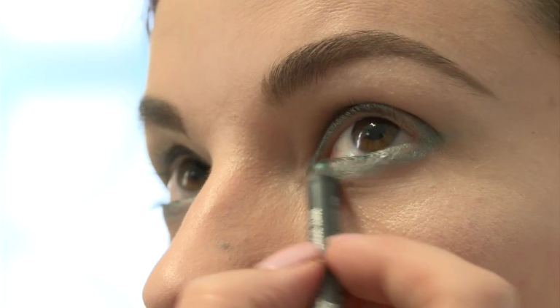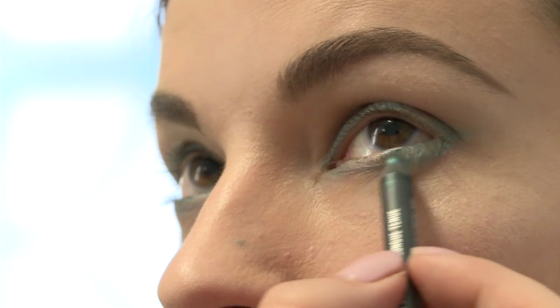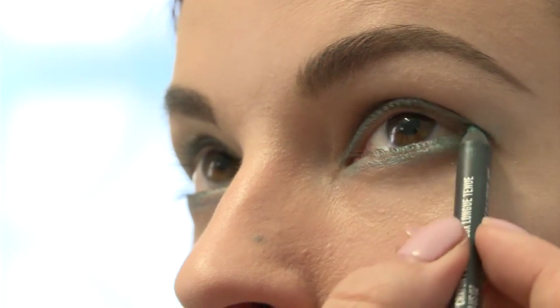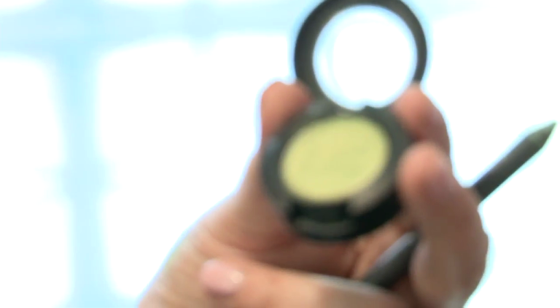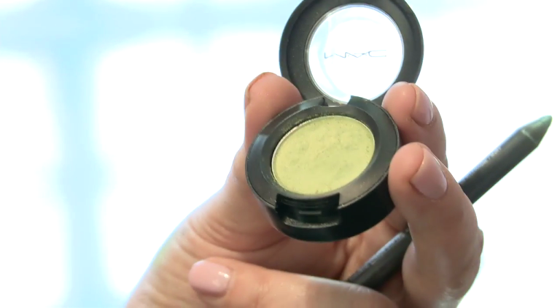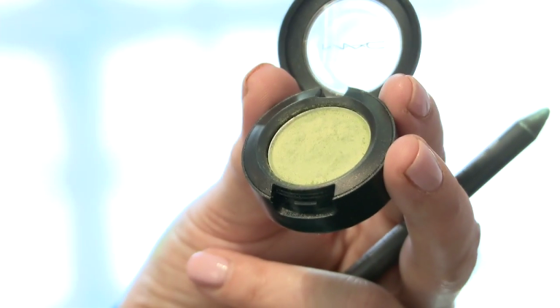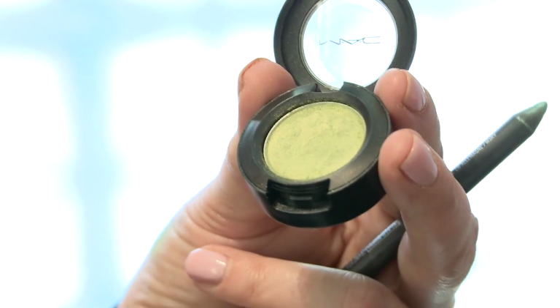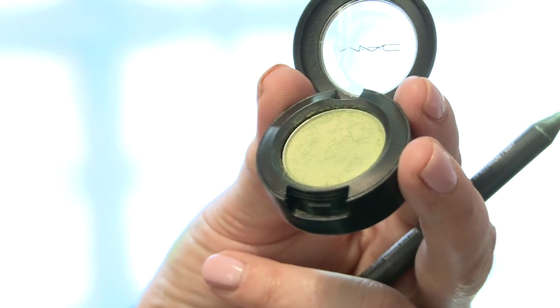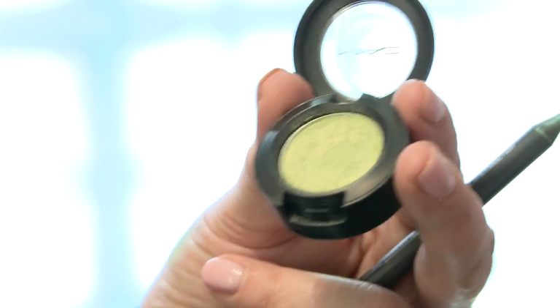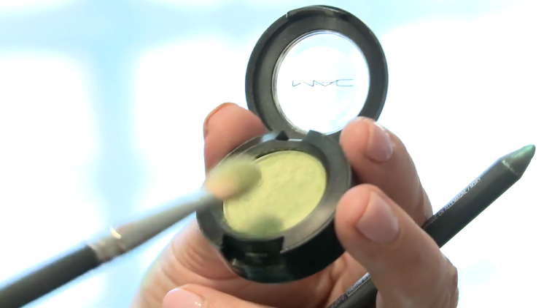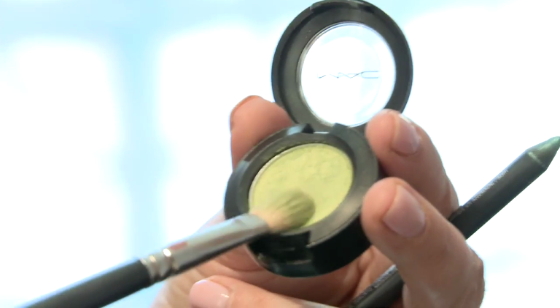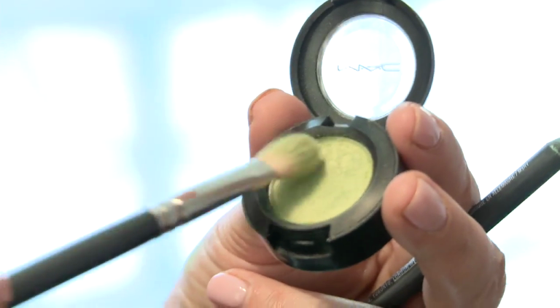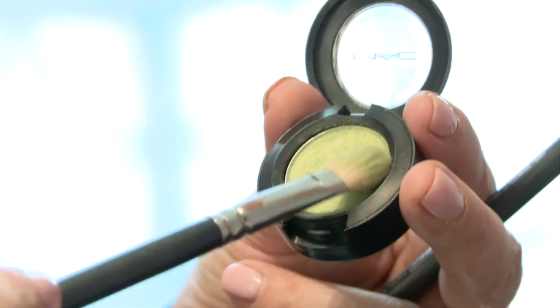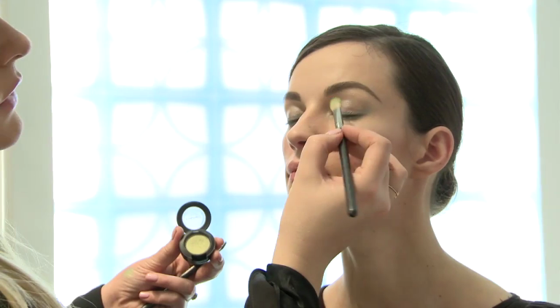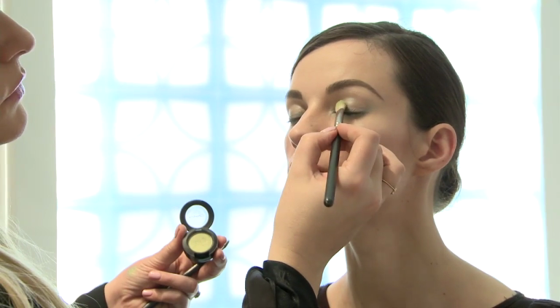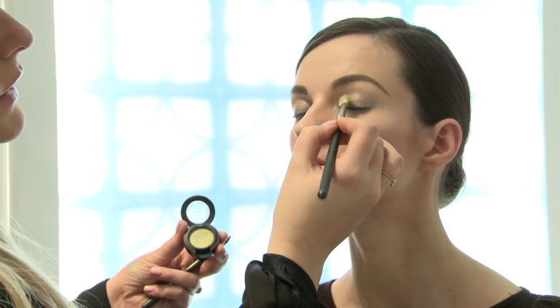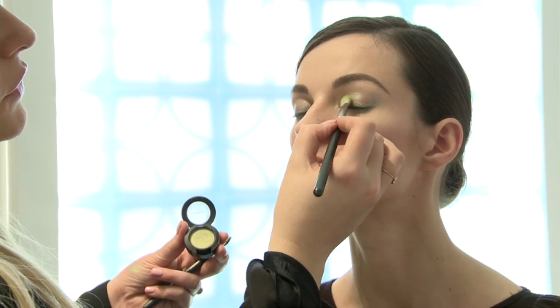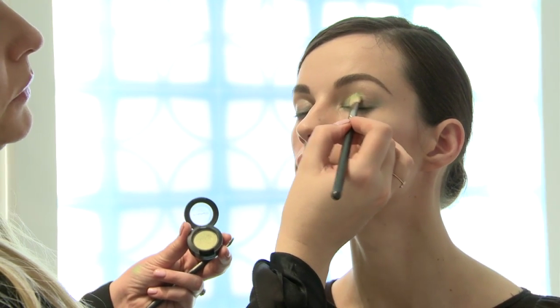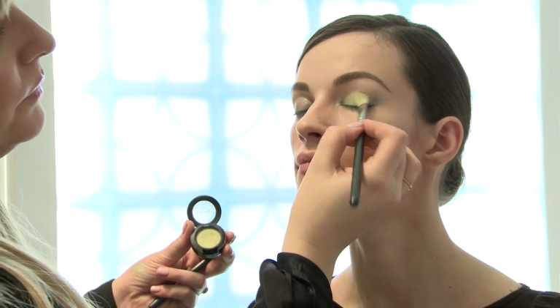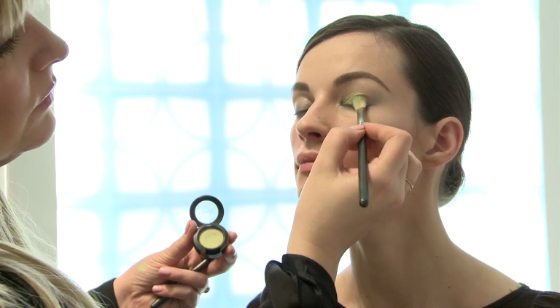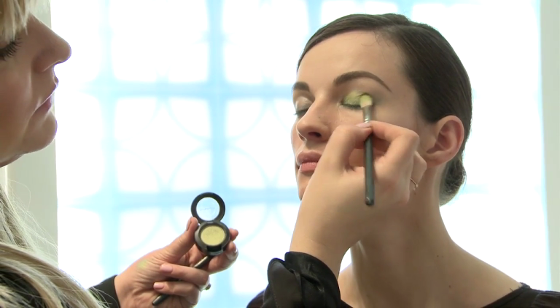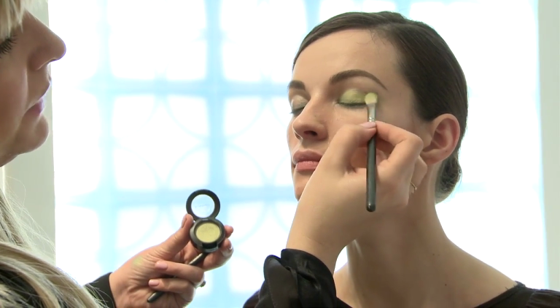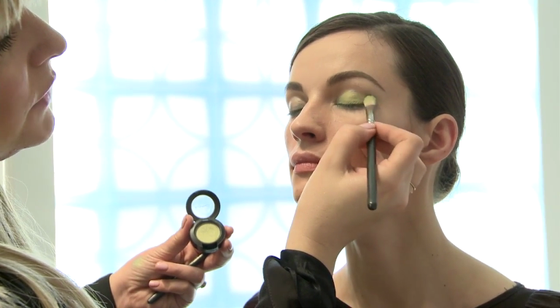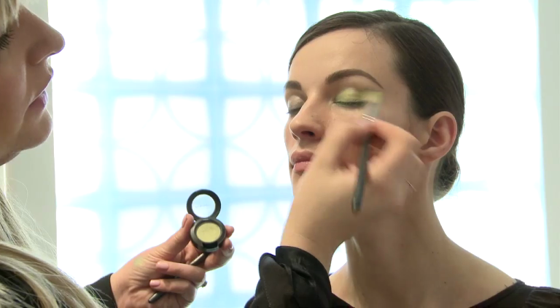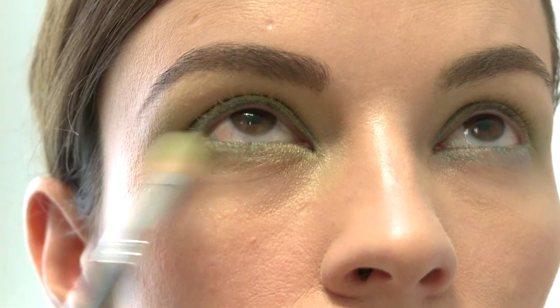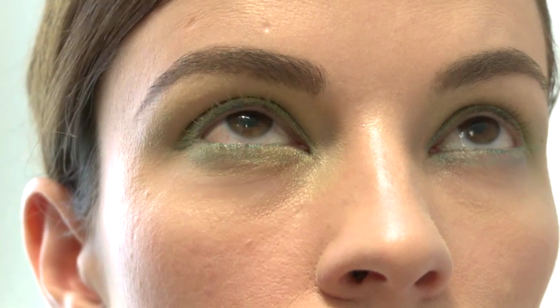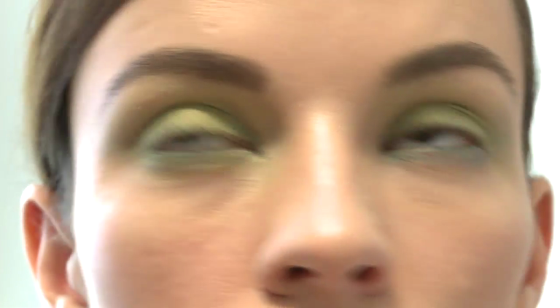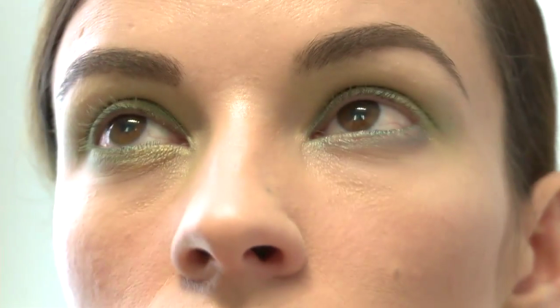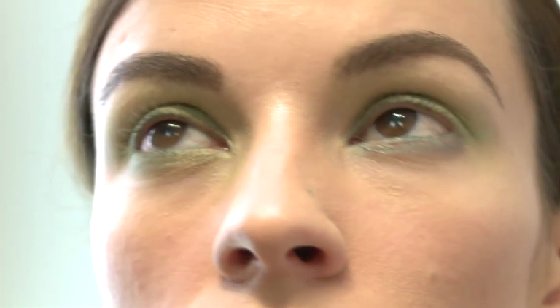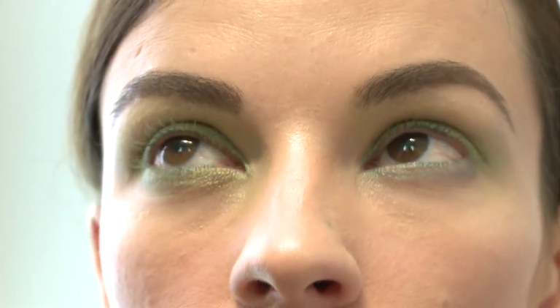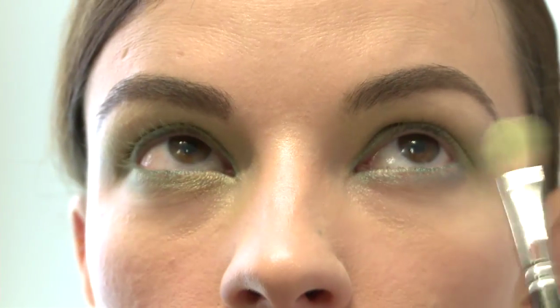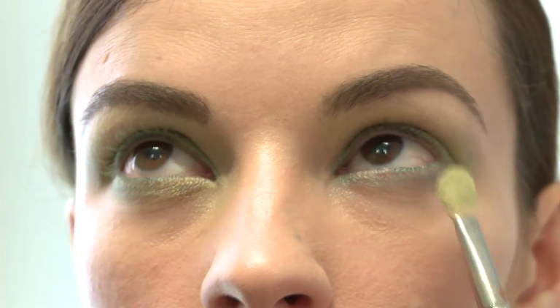Now I'm going to really make this pop. I'm going to use an eyeshadow called Juxt and pack it on top of the pencil — just pack it across, really almost bouncing the product onto the lid.